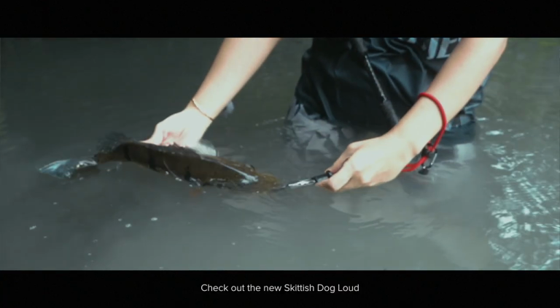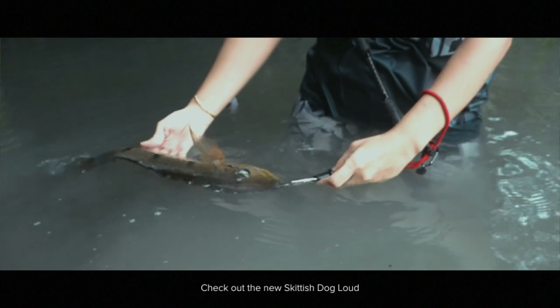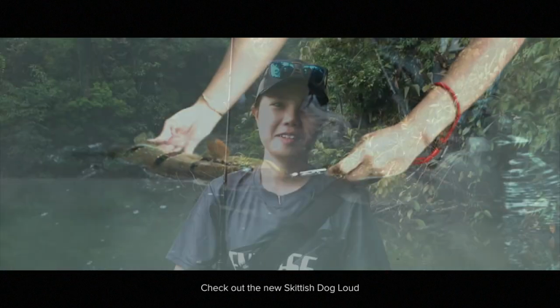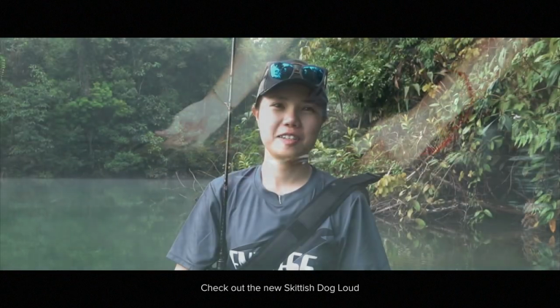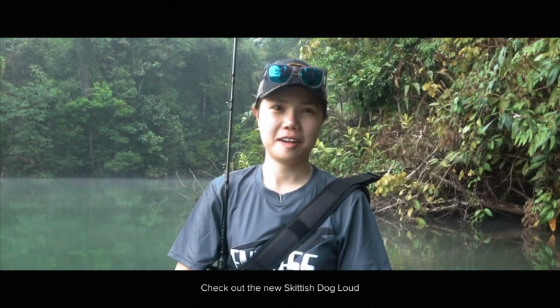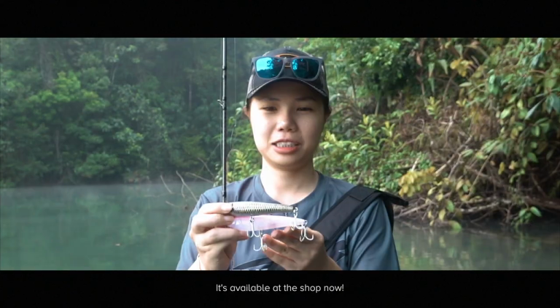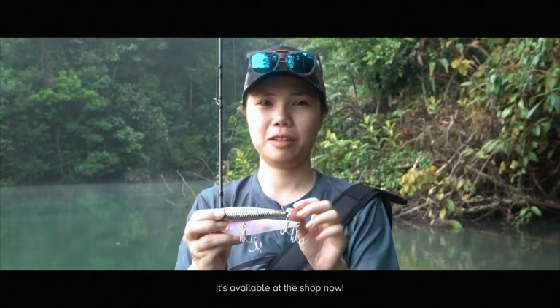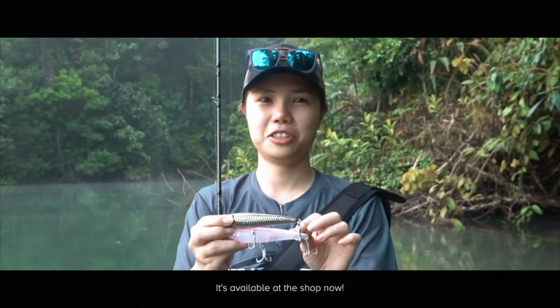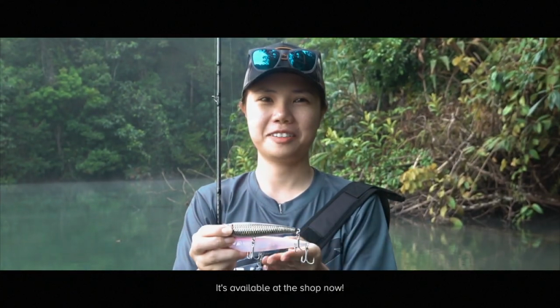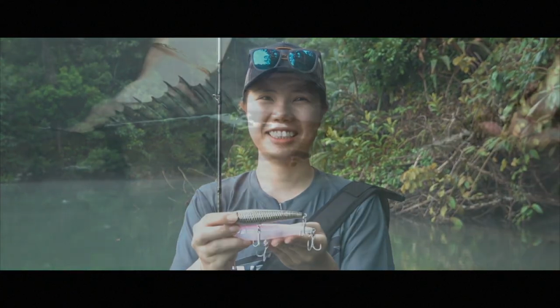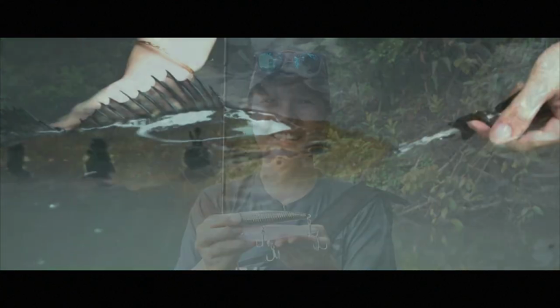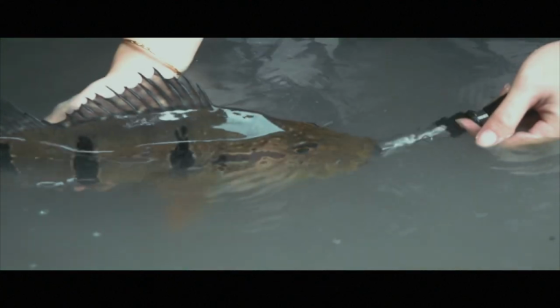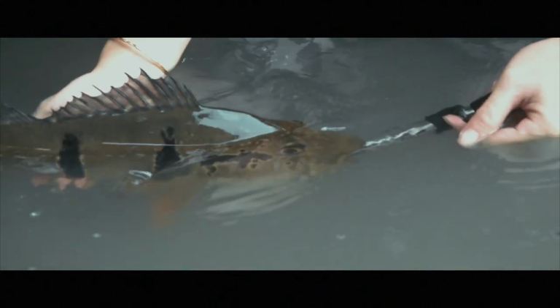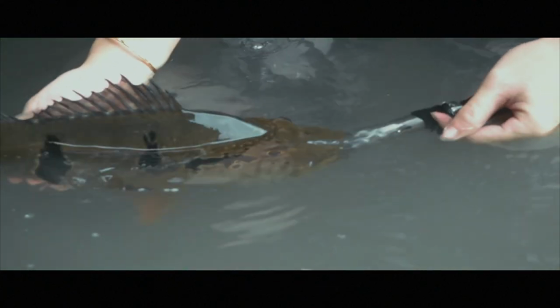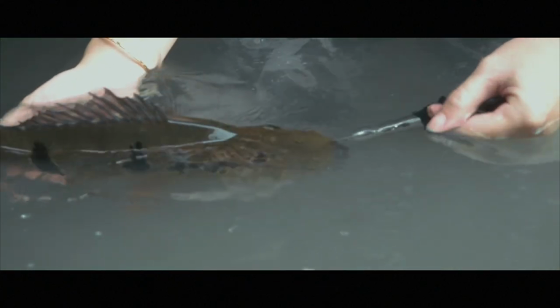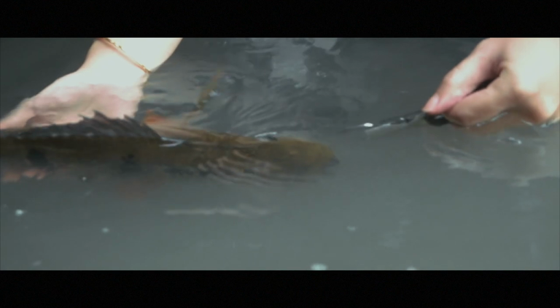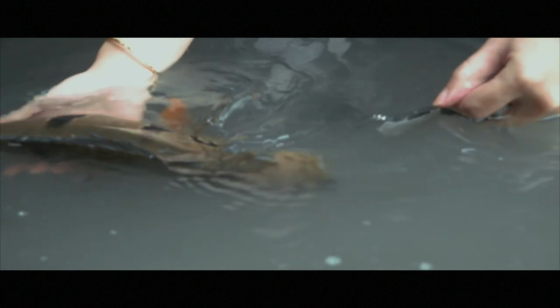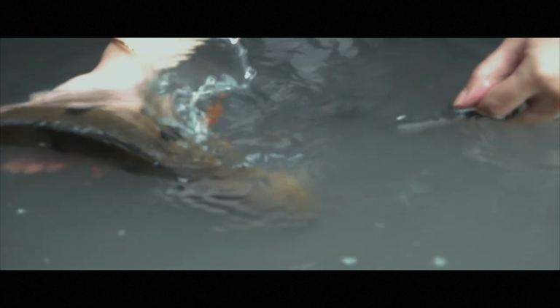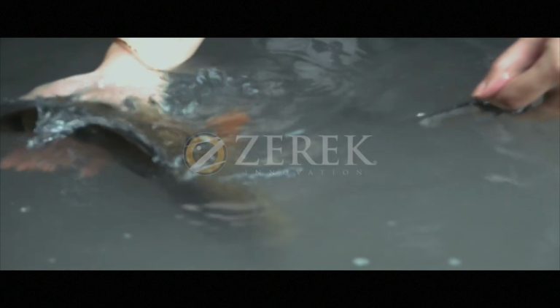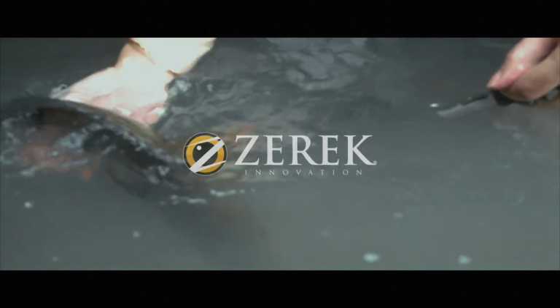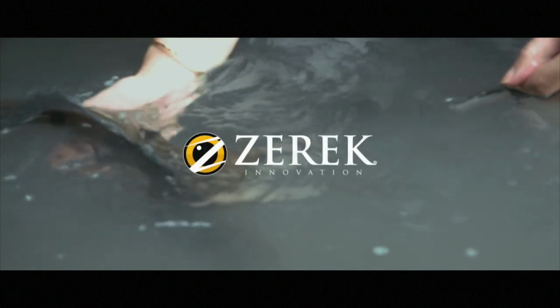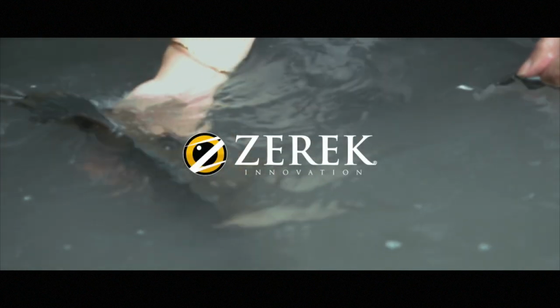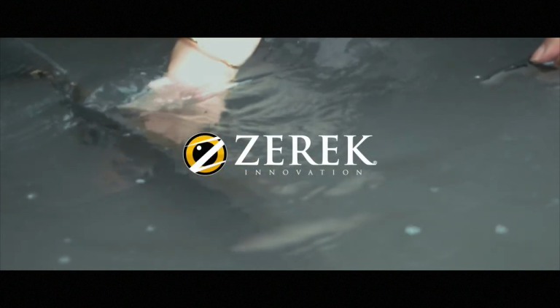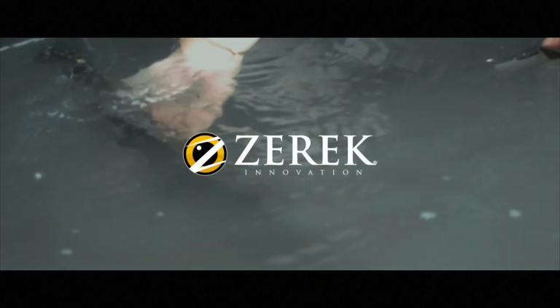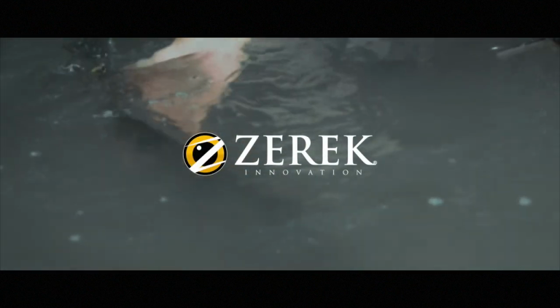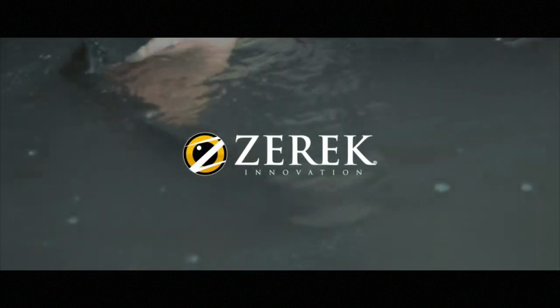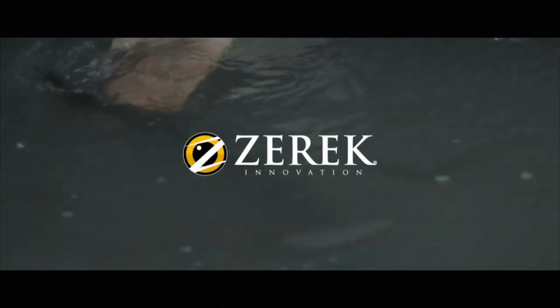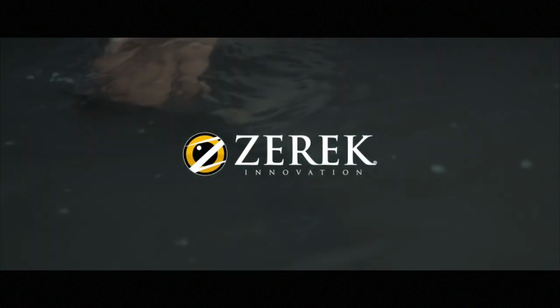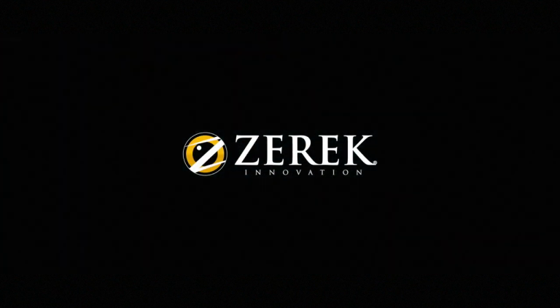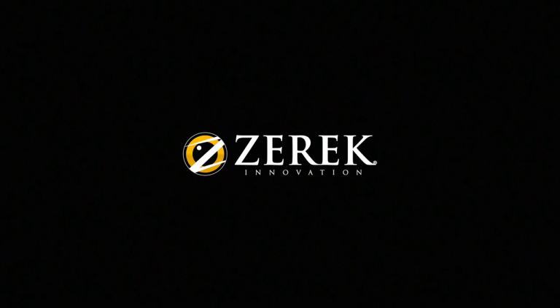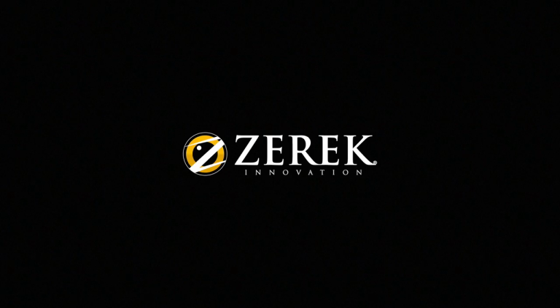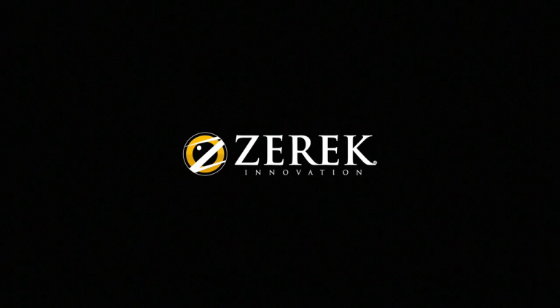Check out the new Skittish Dog Loud — it's available at the shop now. I'm gonna give it a little more! Bye-bye, everybody!